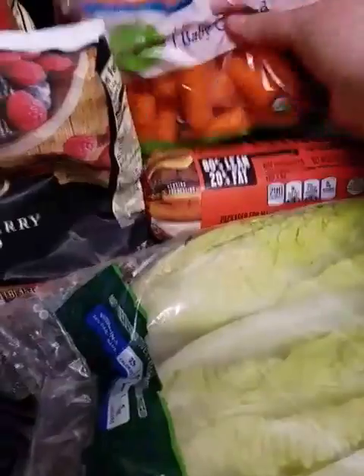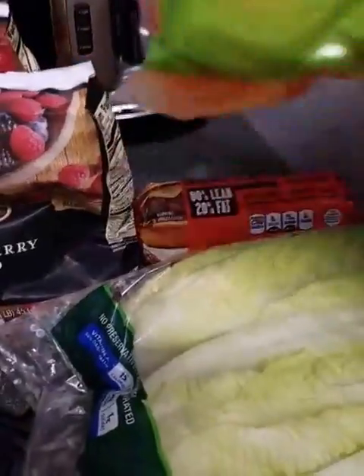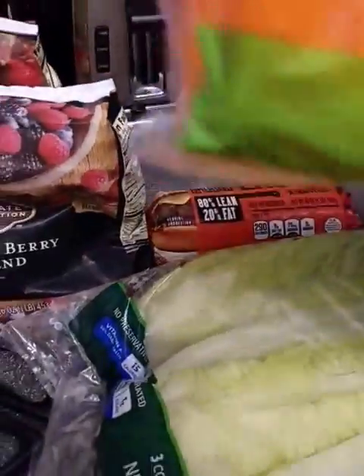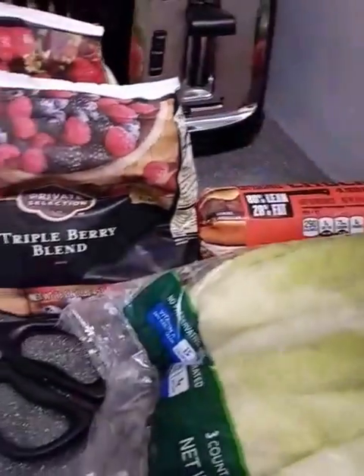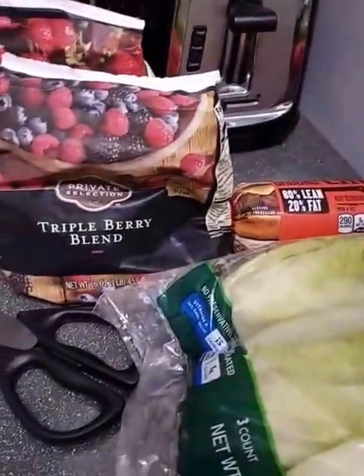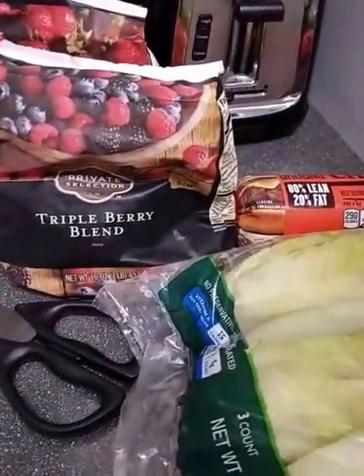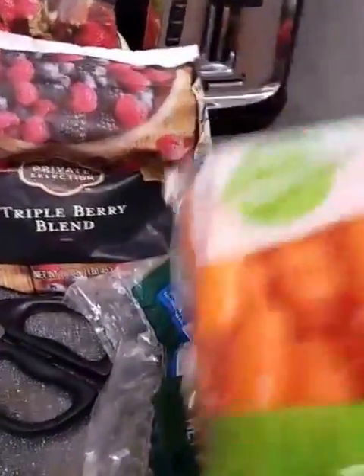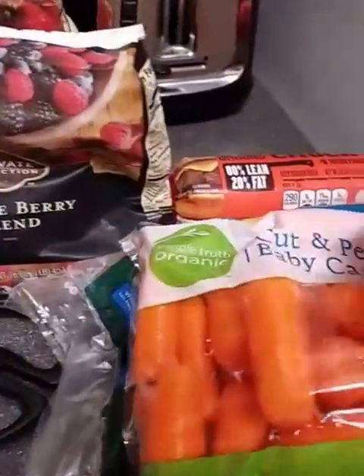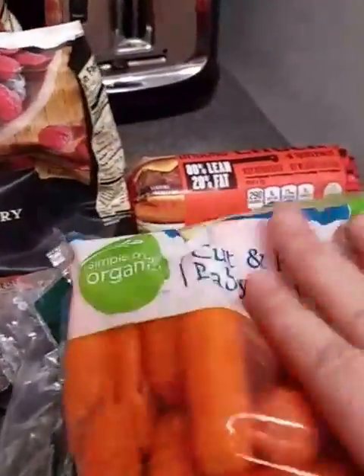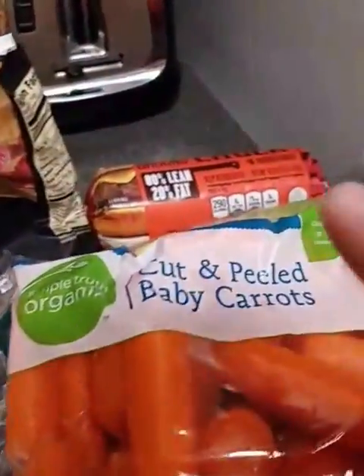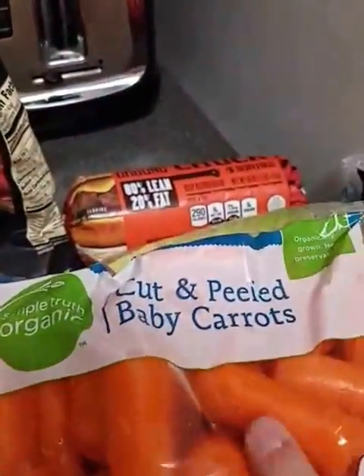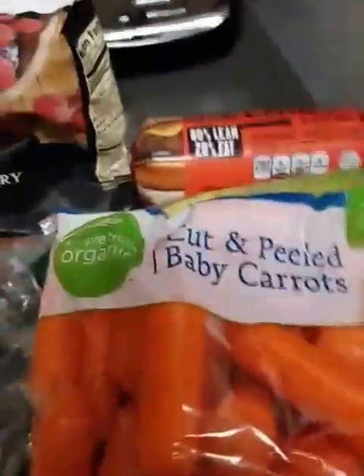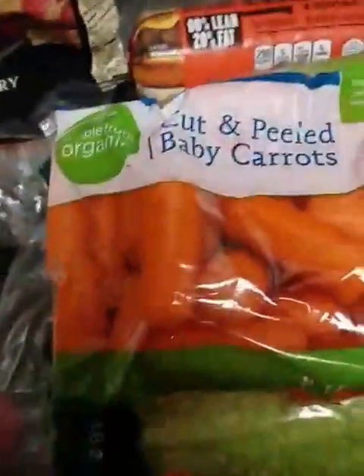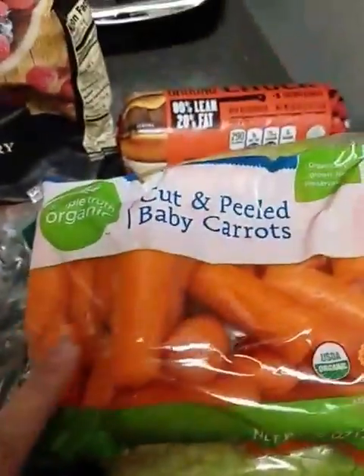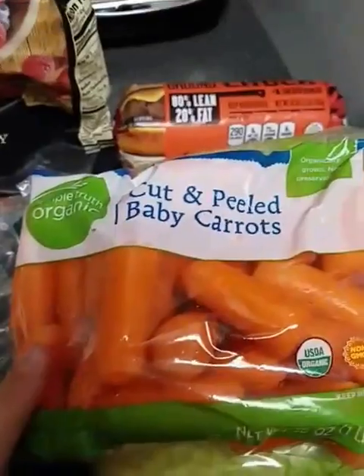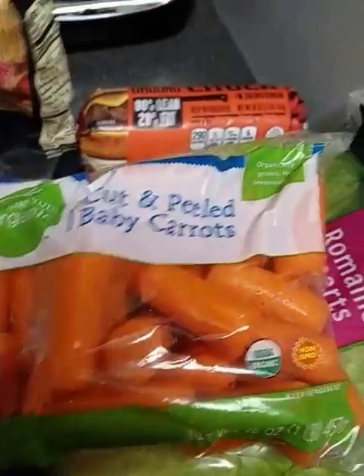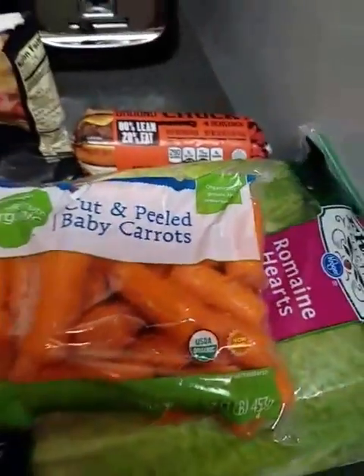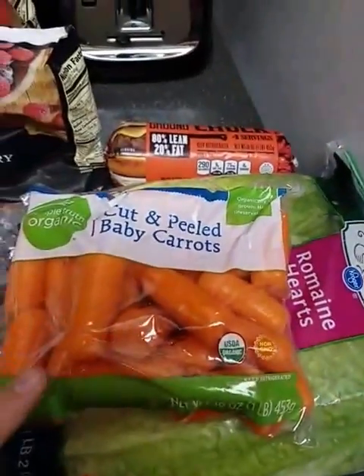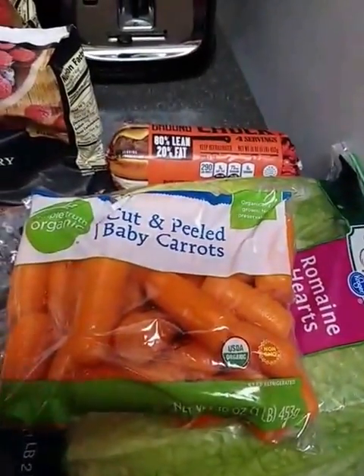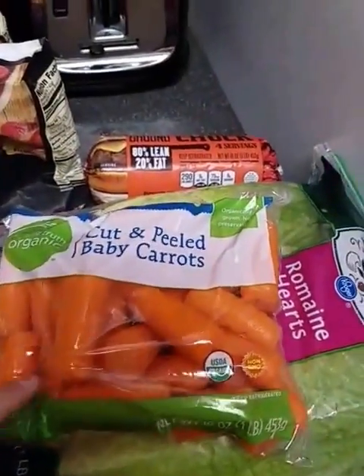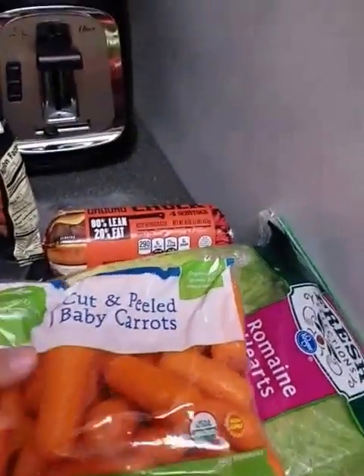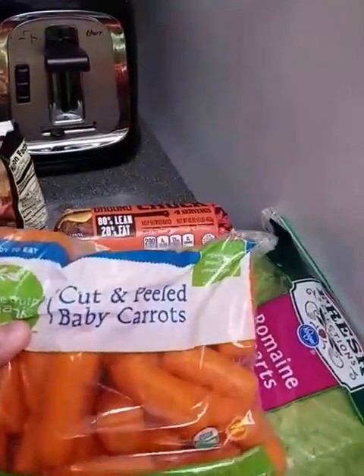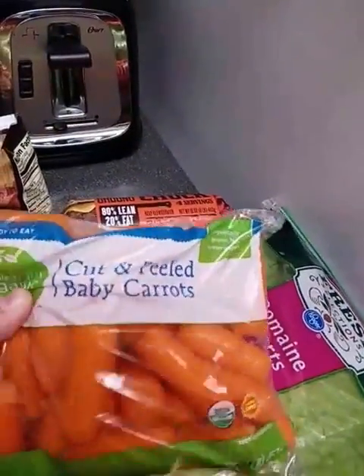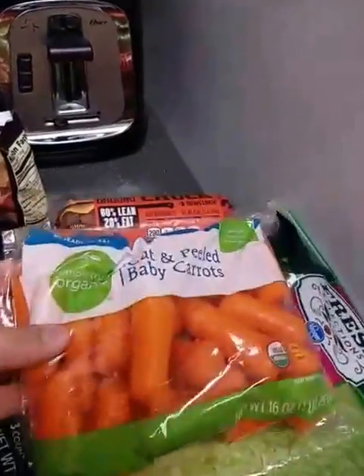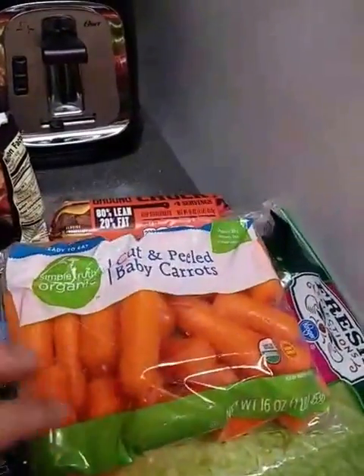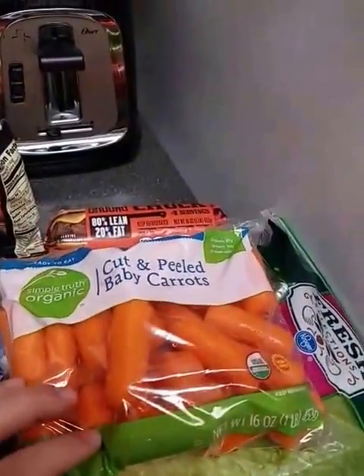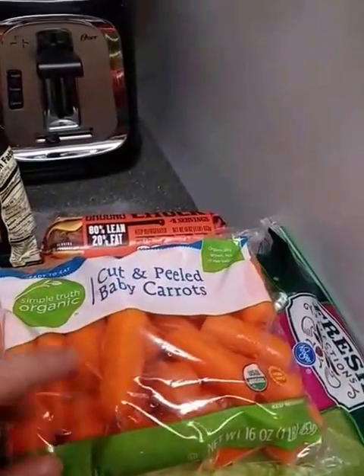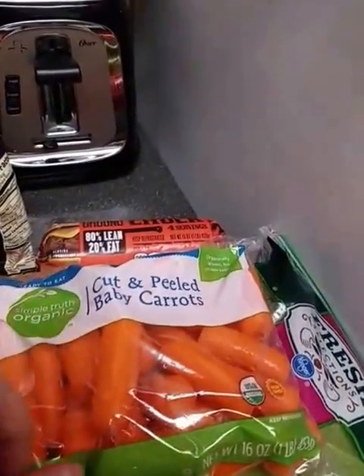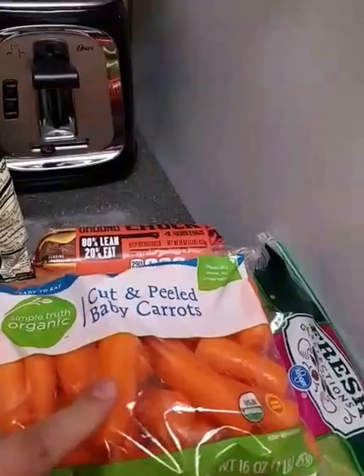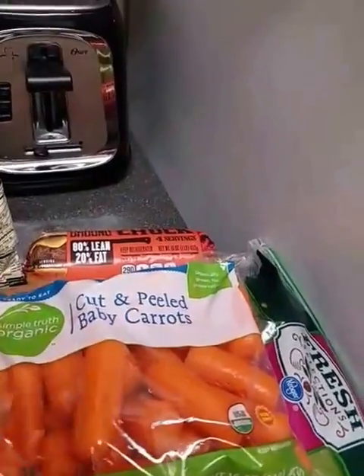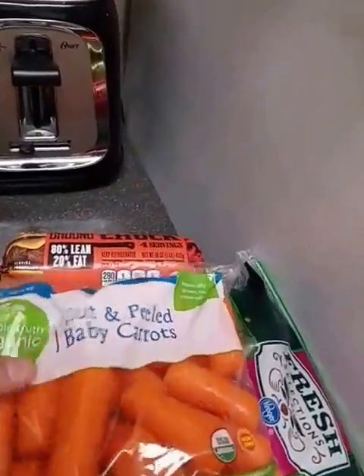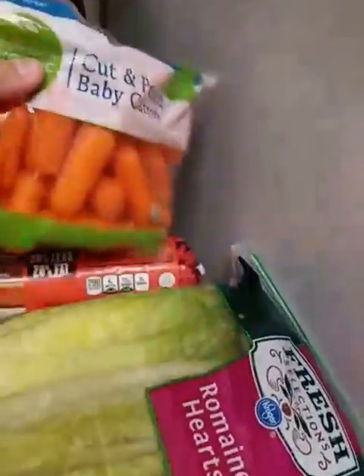I got carrots — cut and peel baby carrots. These are Simple Truth. These are only $1.79. The Kroger brand ones were $1.19, but these look better in my opinion.